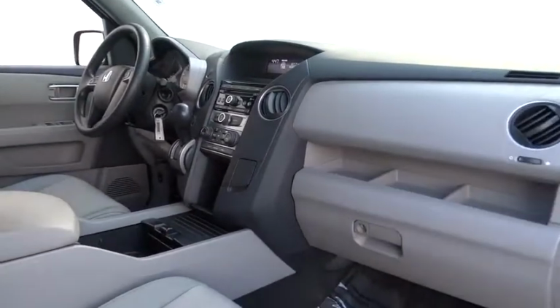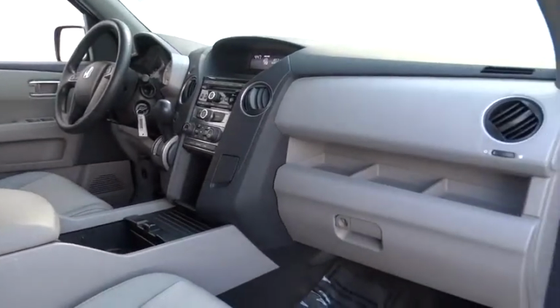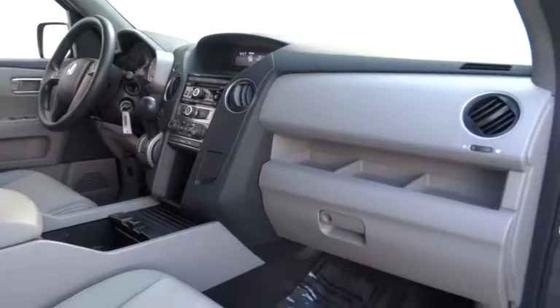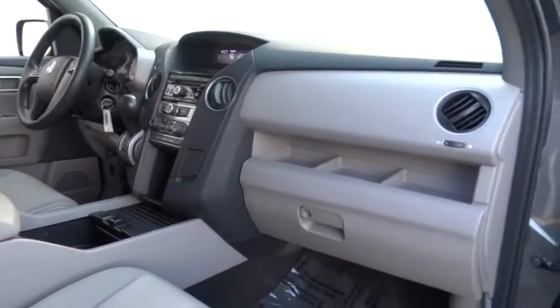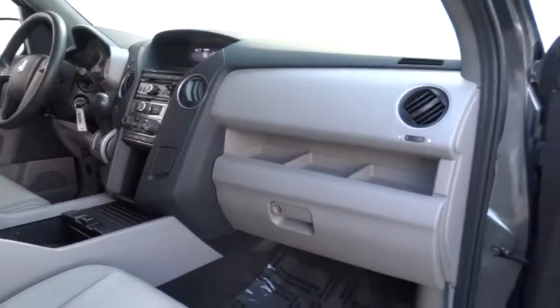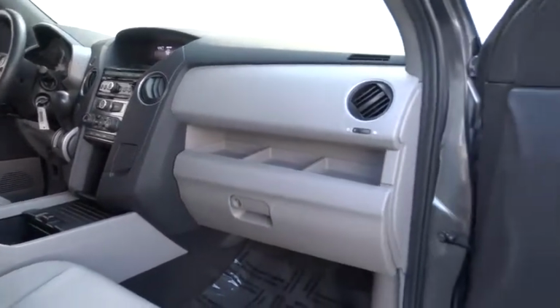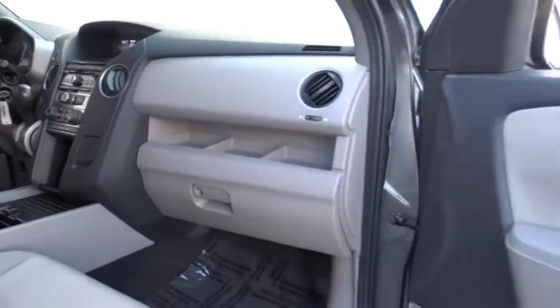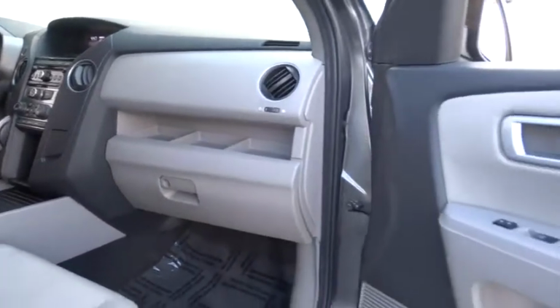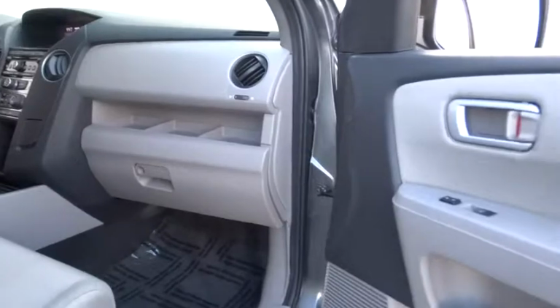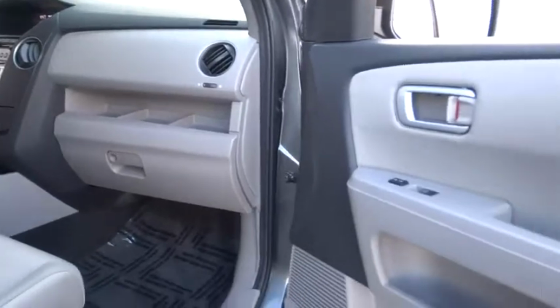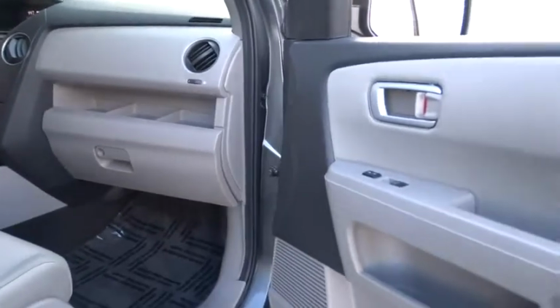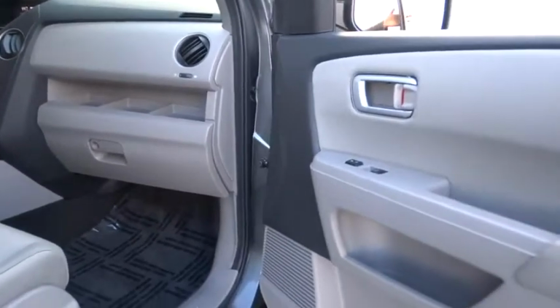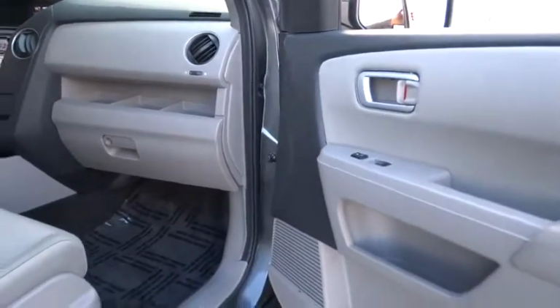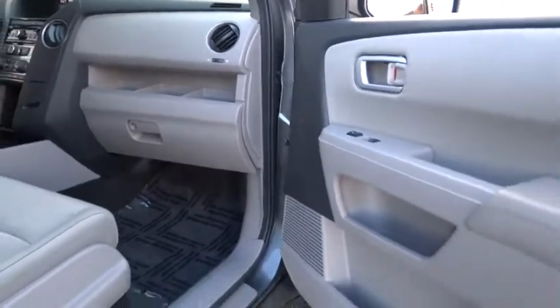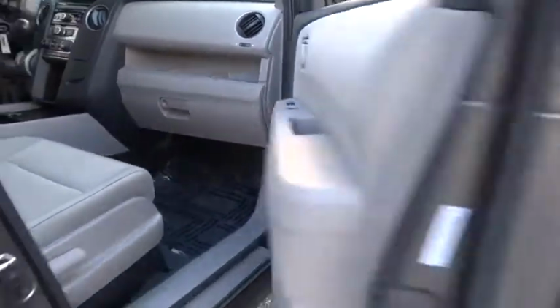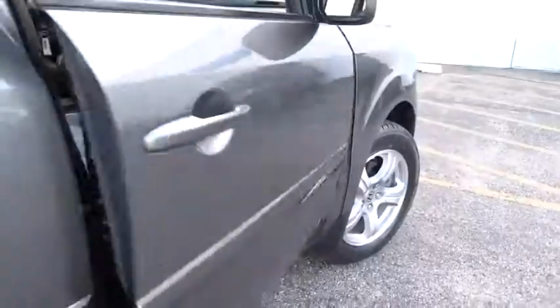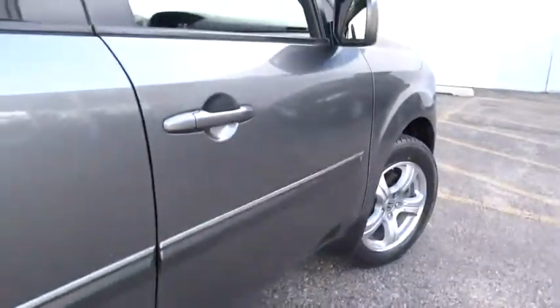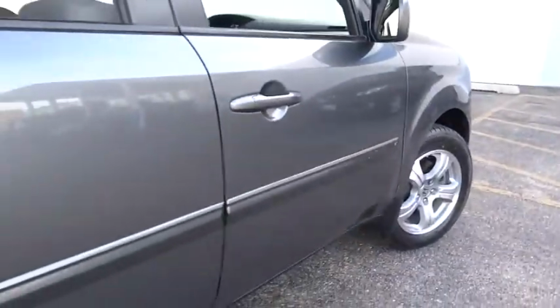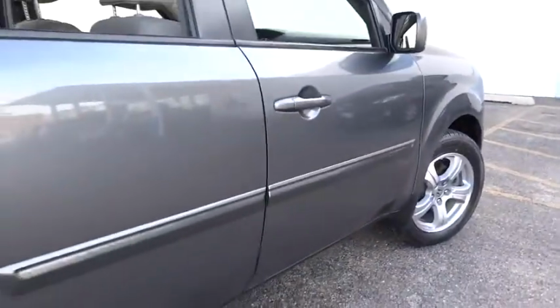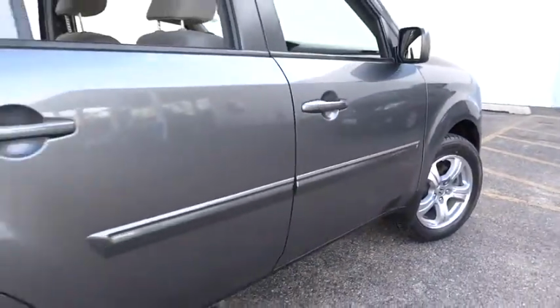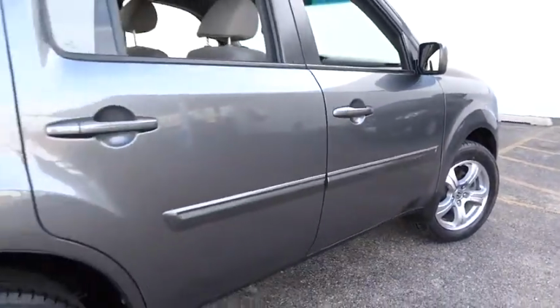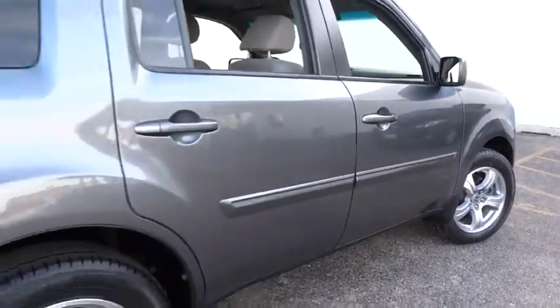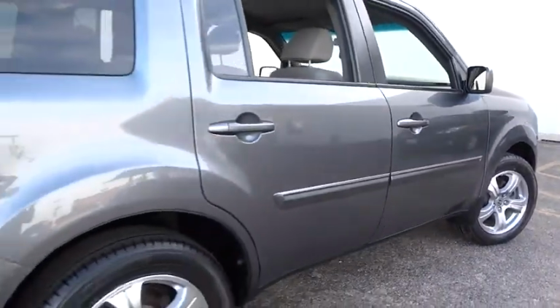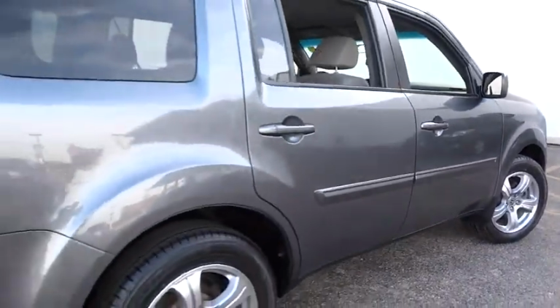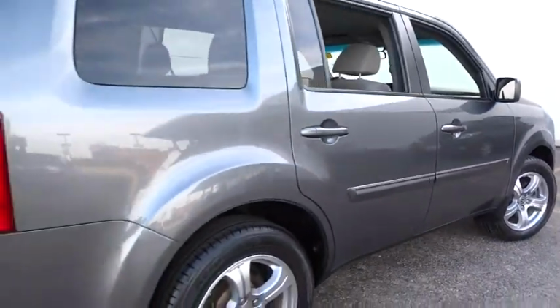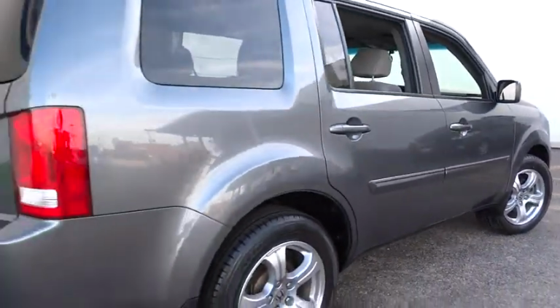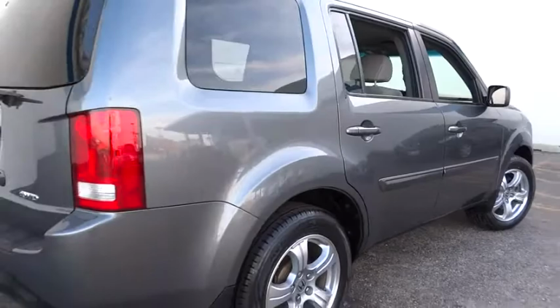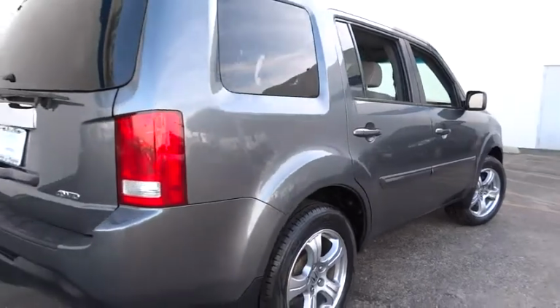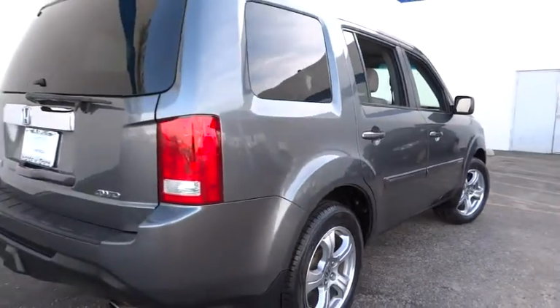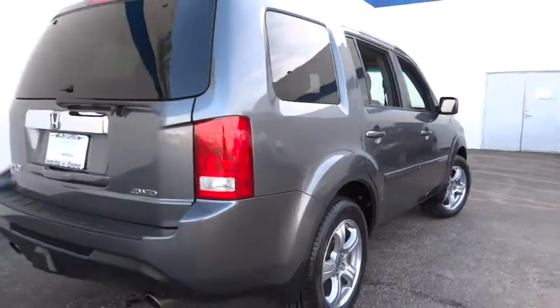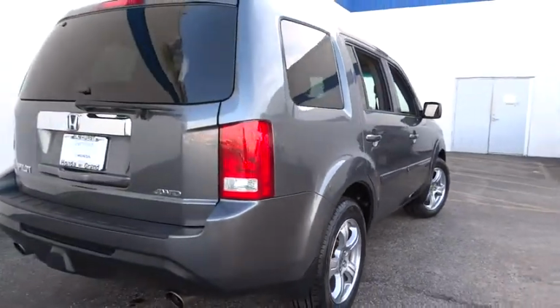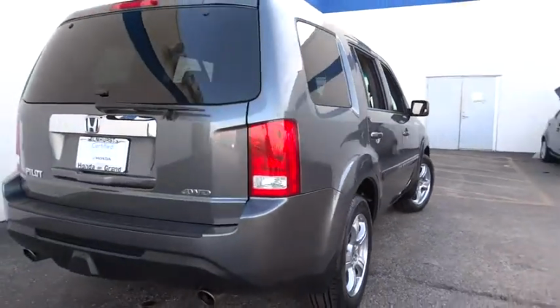Bluetooth, adjustable steering wheel, driver airbag, power steering, four-wheel drive, floor mats, and aluminum wheels.